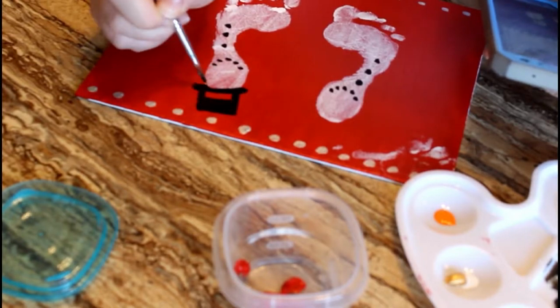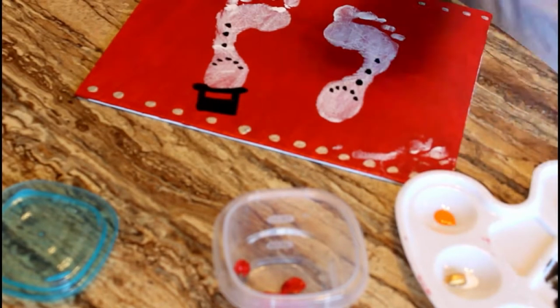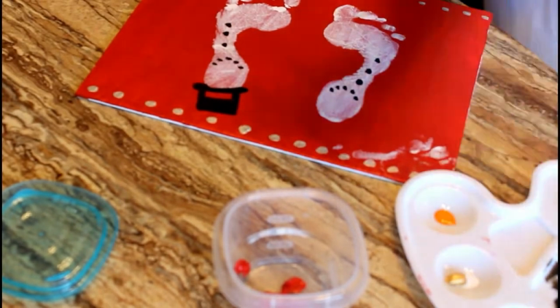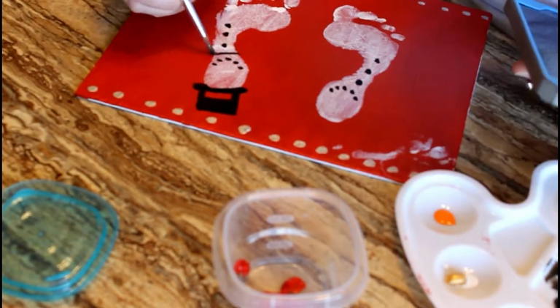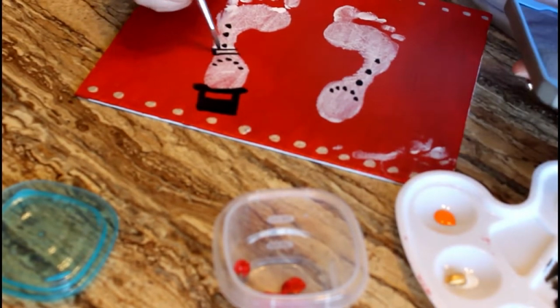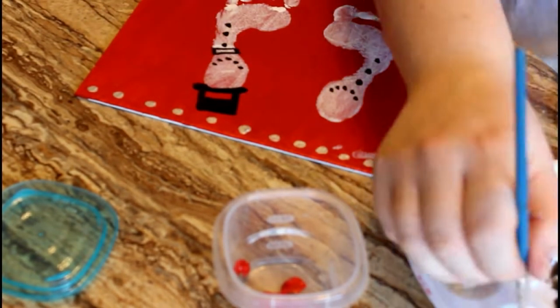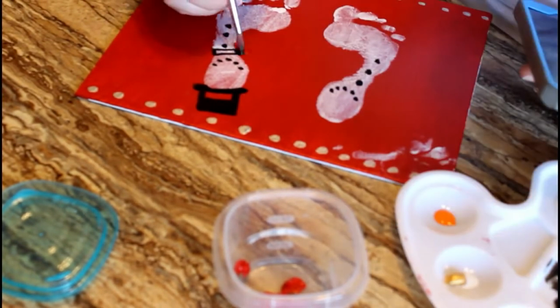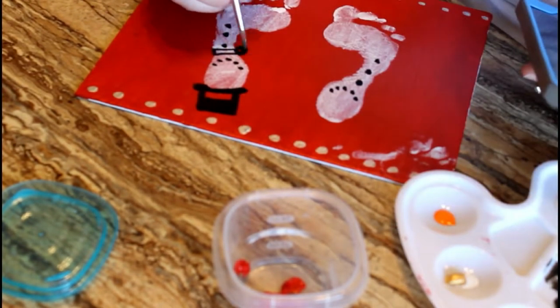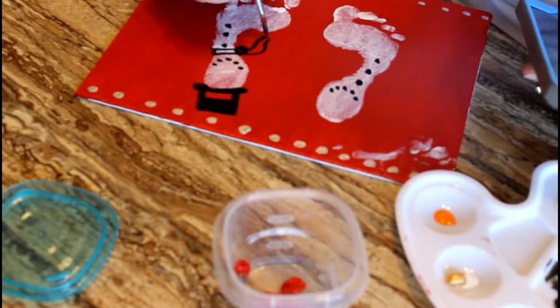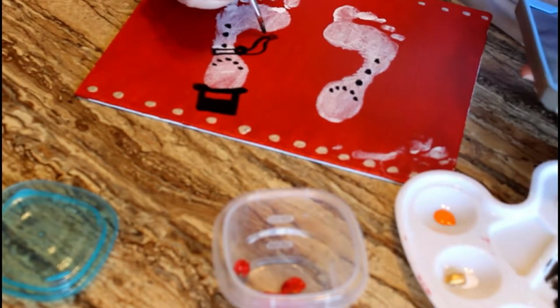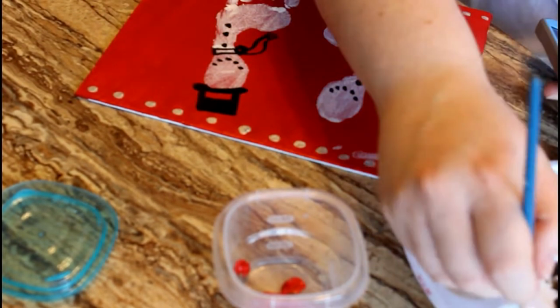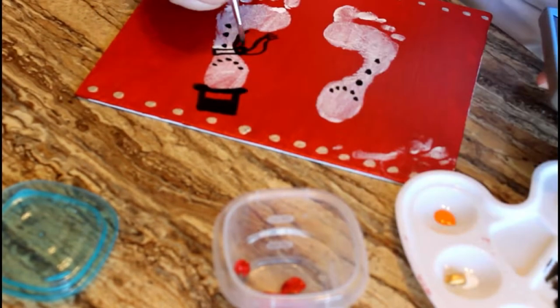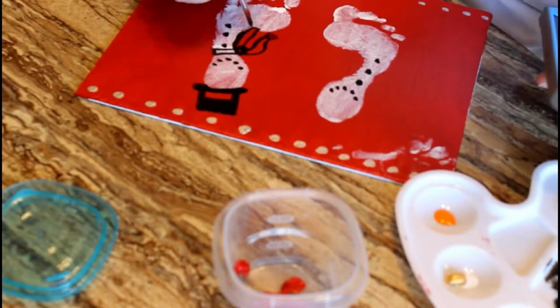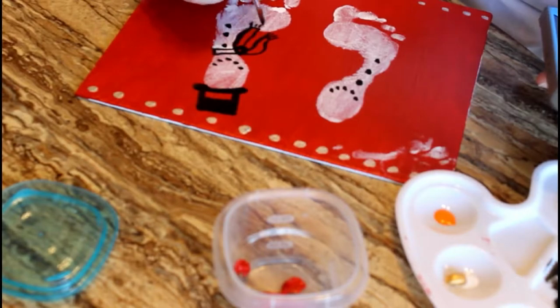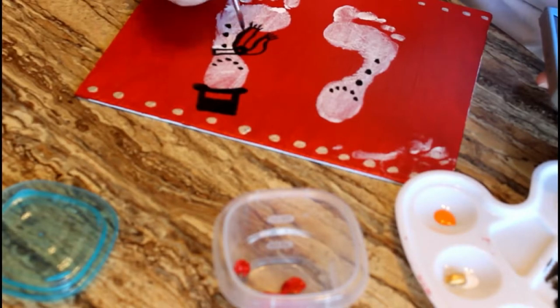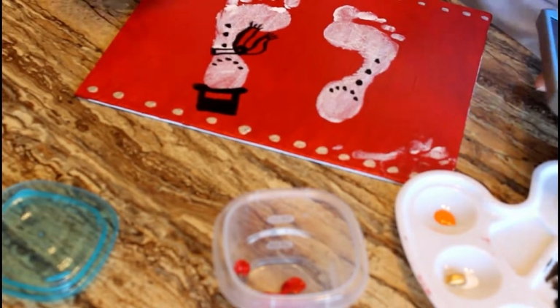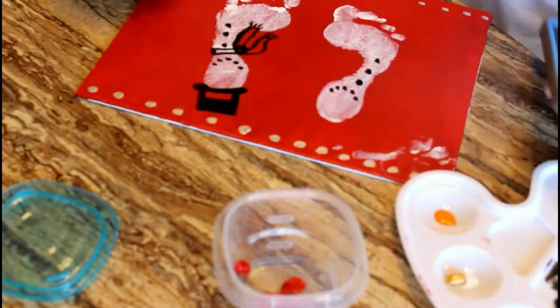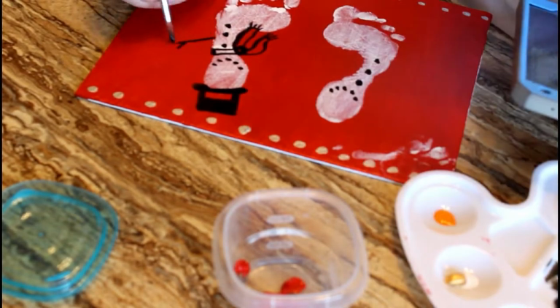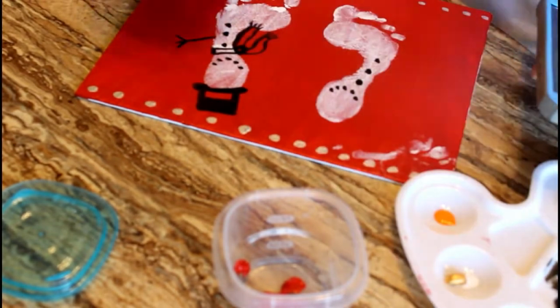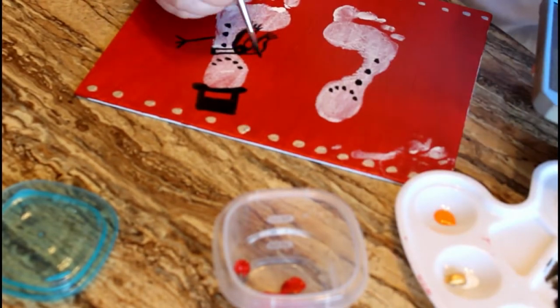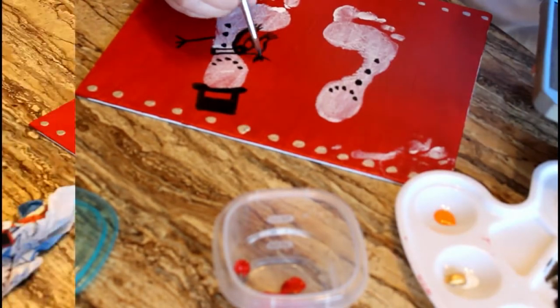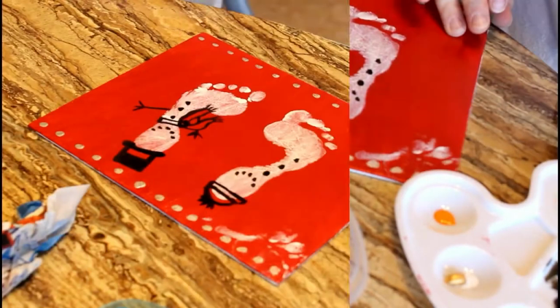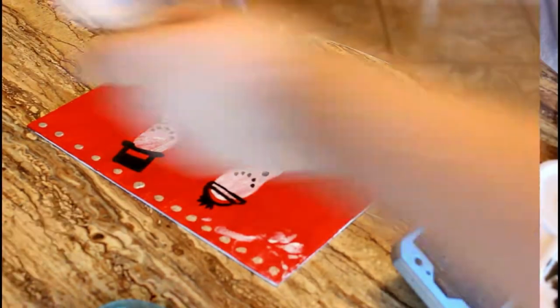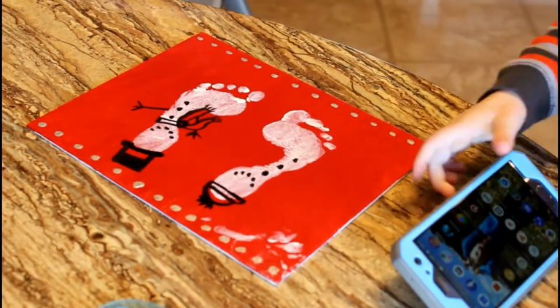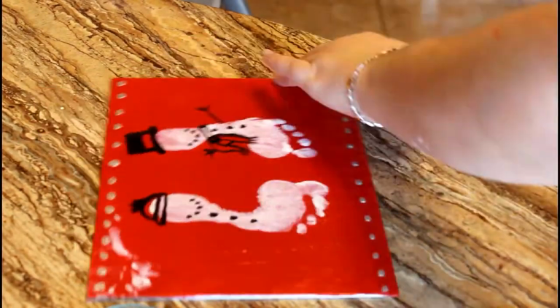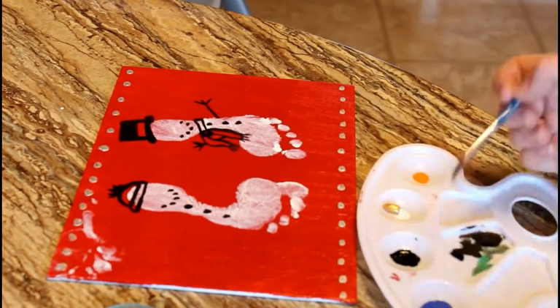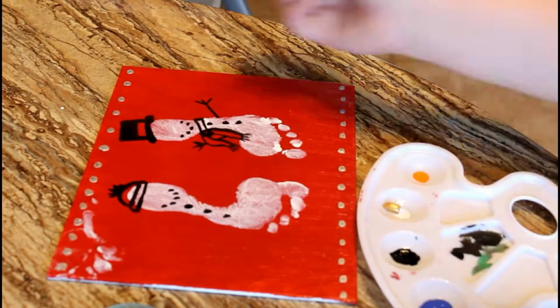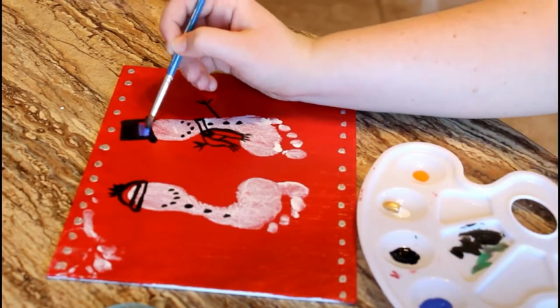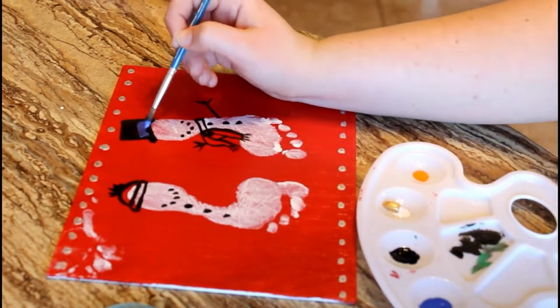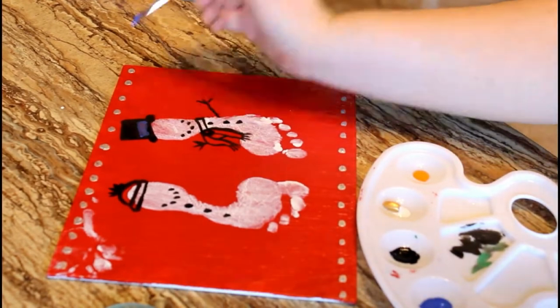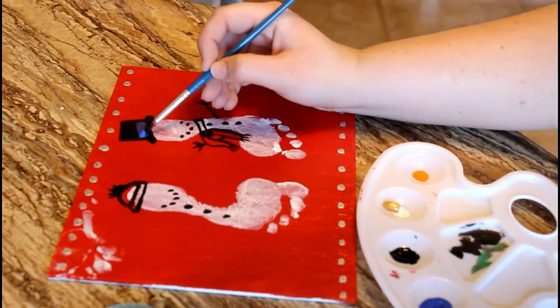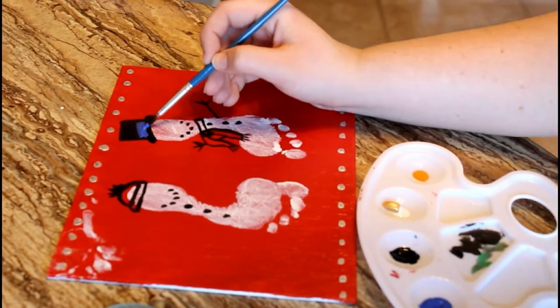Next I took the black paint and started with the snowman canvas, just adding in all the details like the scarves, the arms, the buttons, the mouths, the hats, and so on.